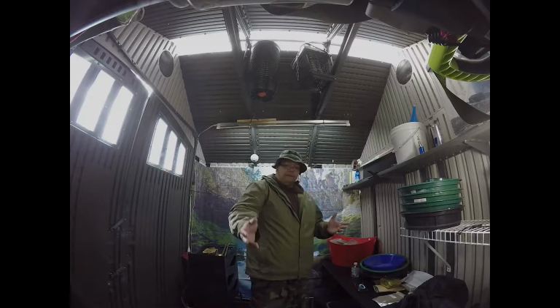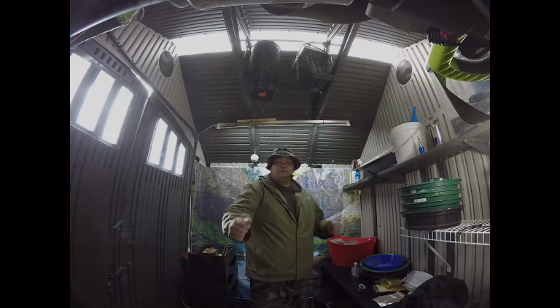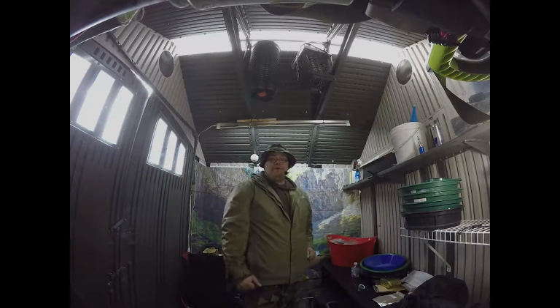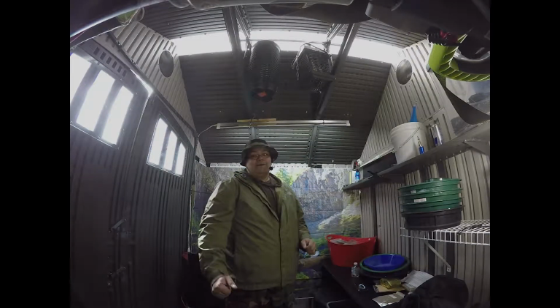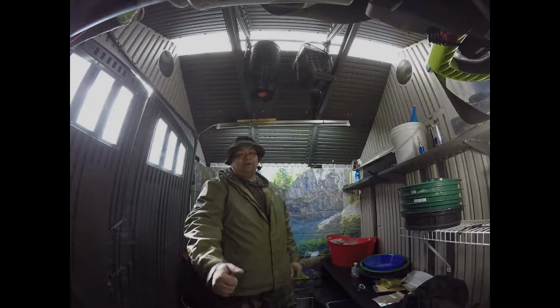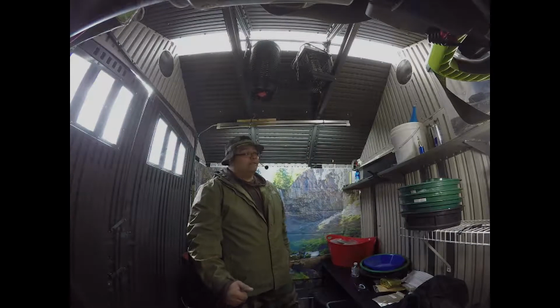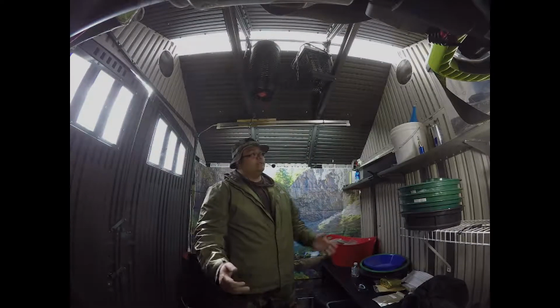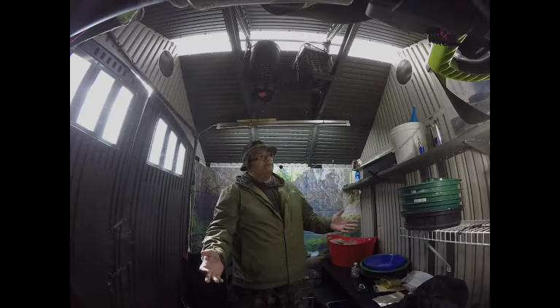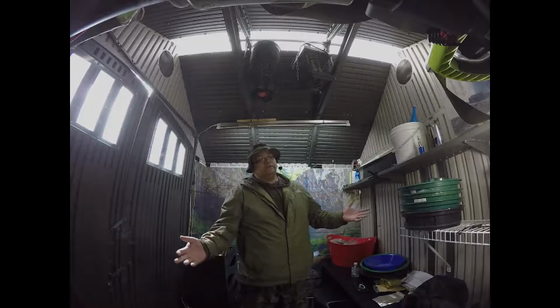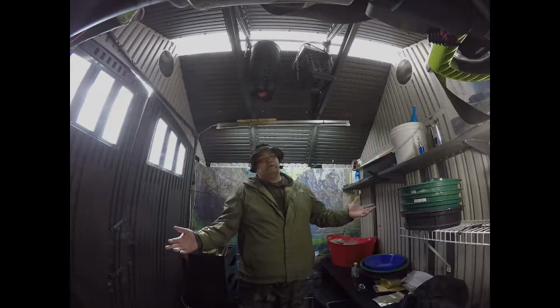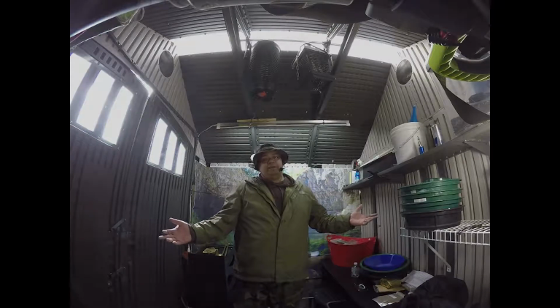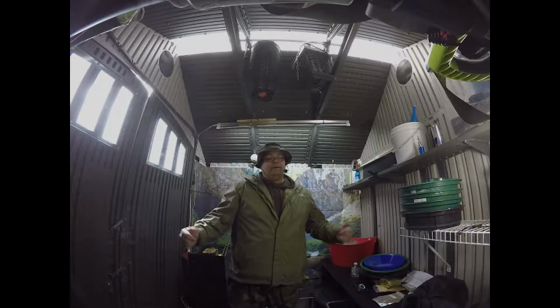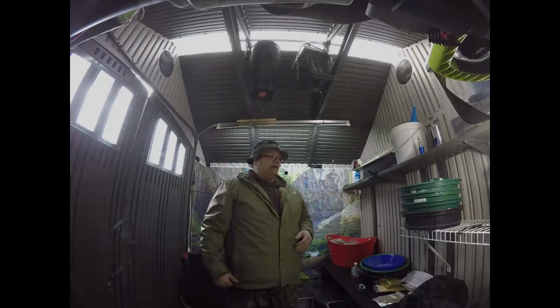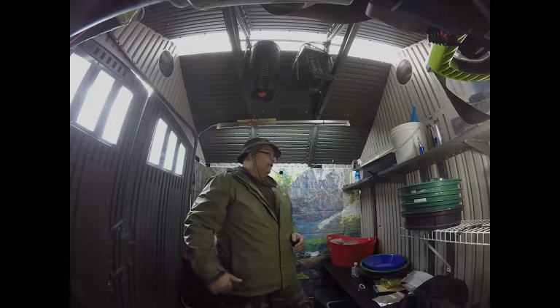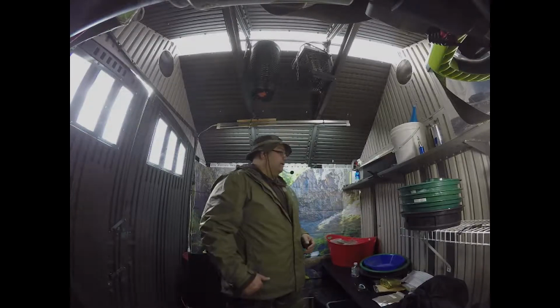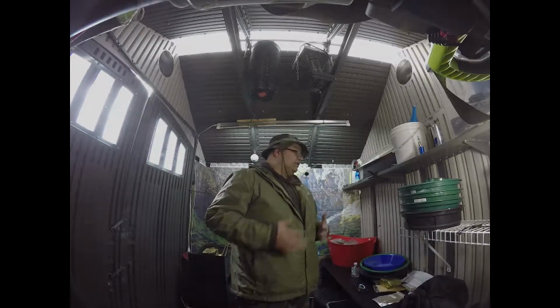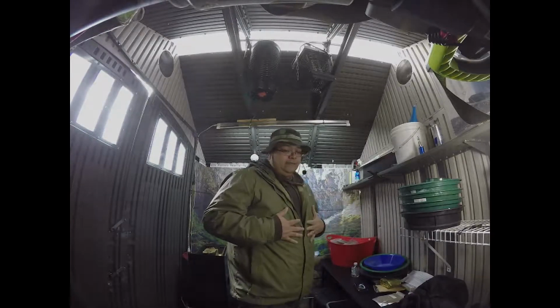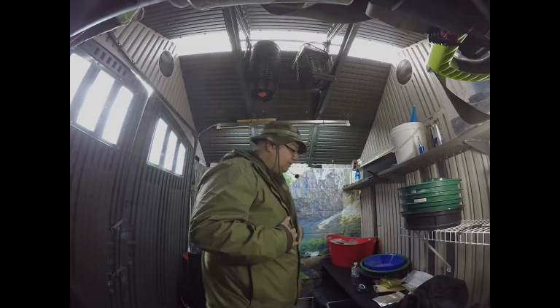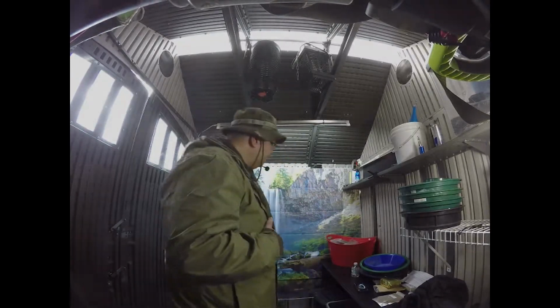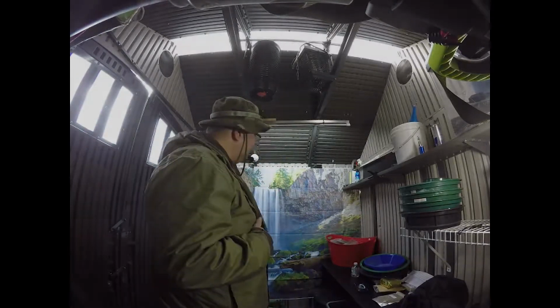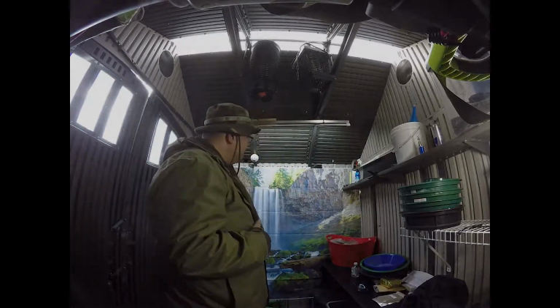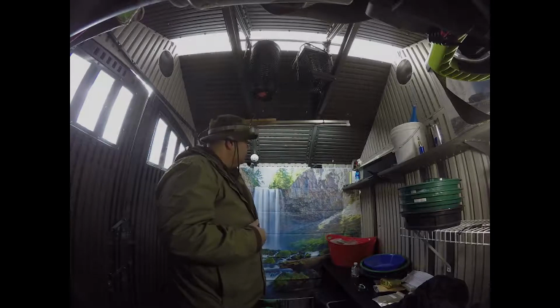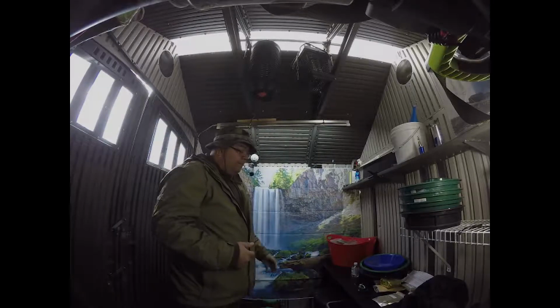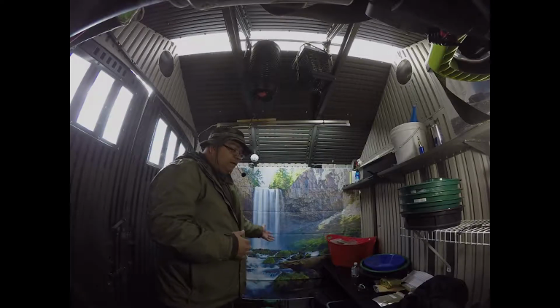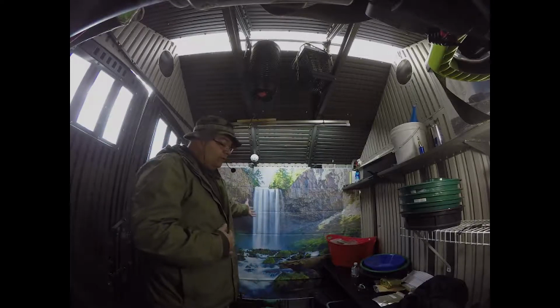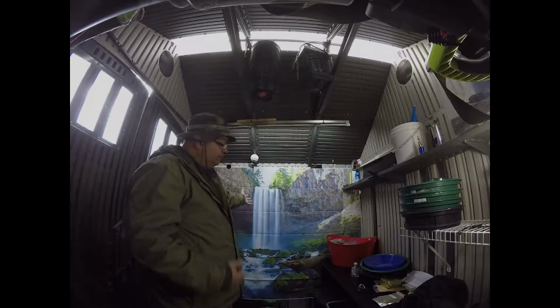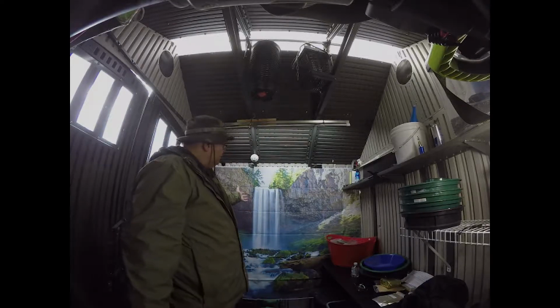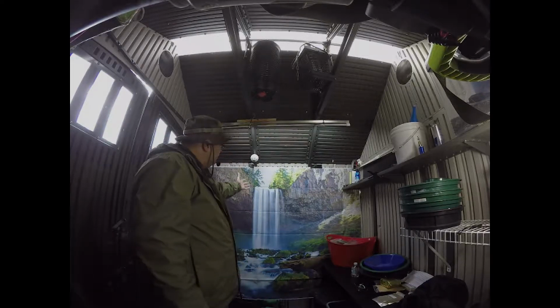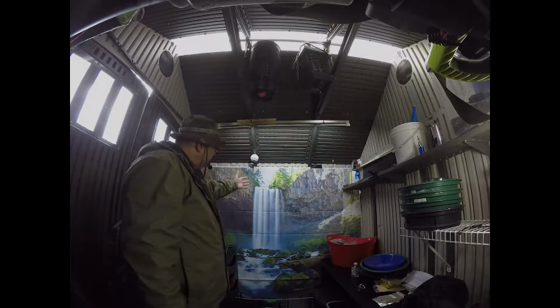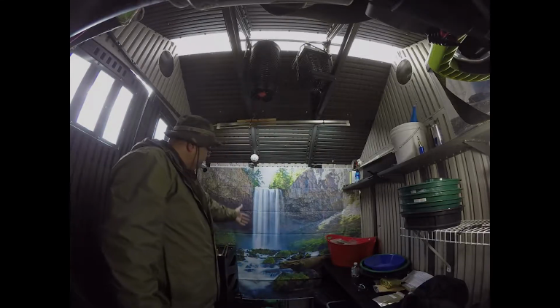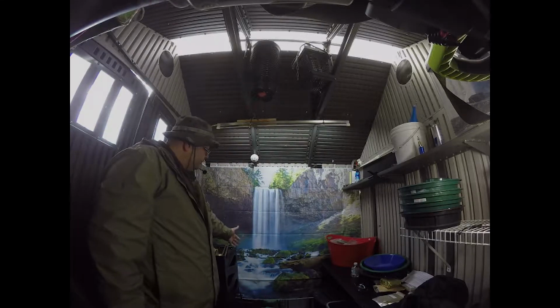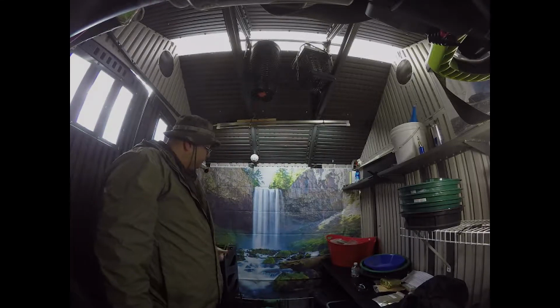Thank you for joining me on Backyard Prospecting. I just wanted to give you a little tour of the shed and the prospecting claim here. Behind me we have our raging river, our lovely waterfall, which provides us plenty of water for all of our prospecting needs.